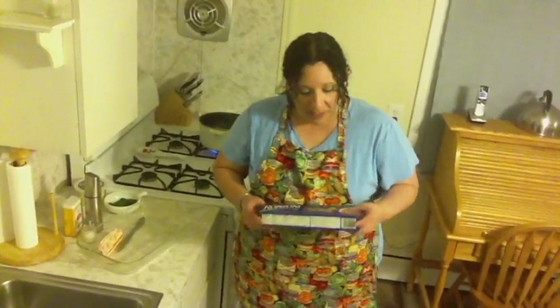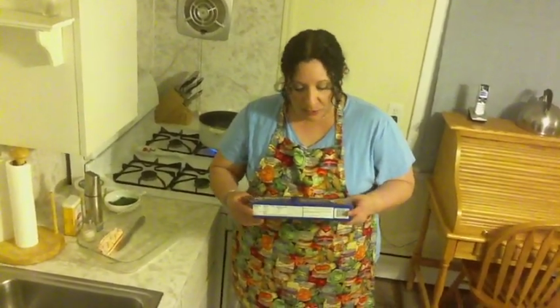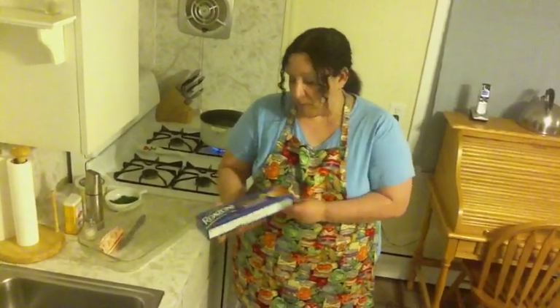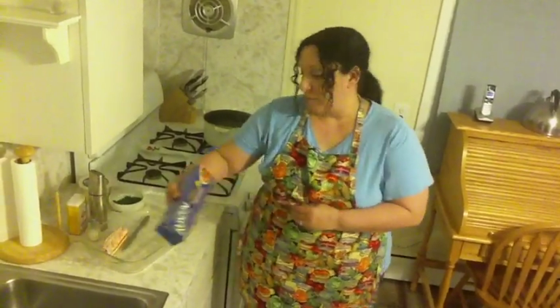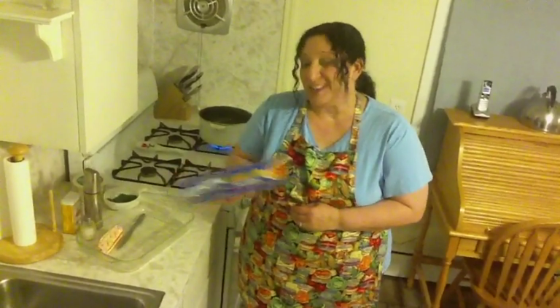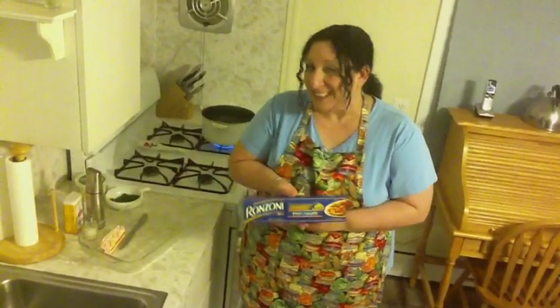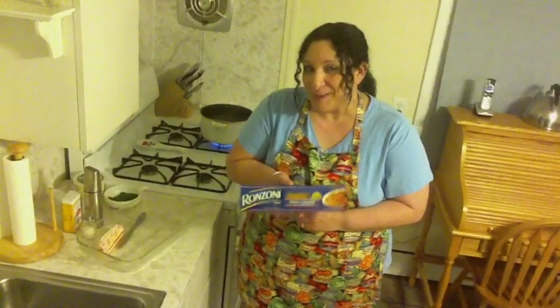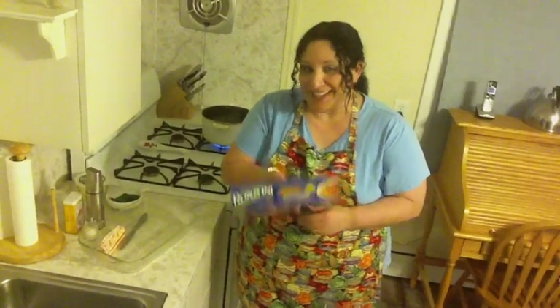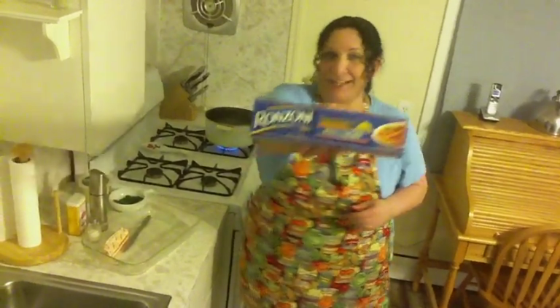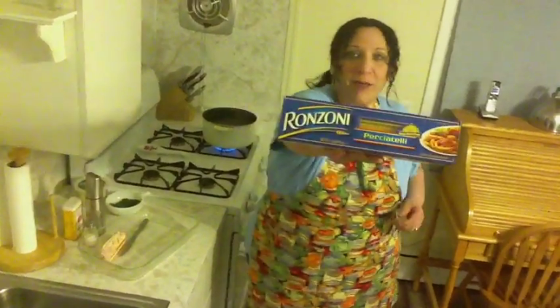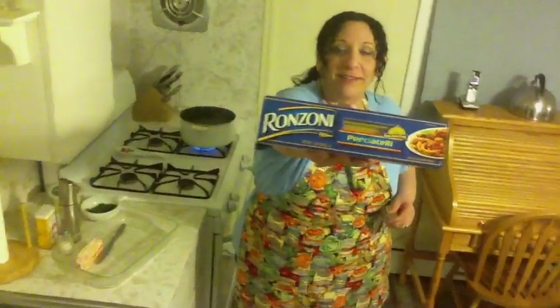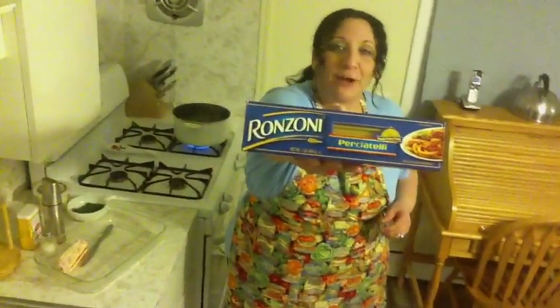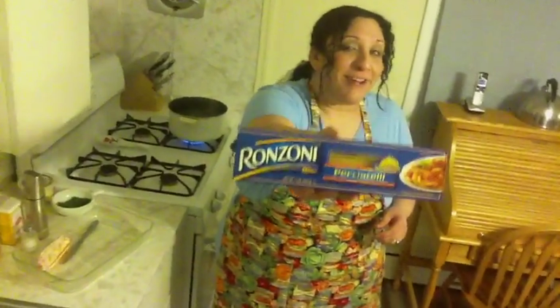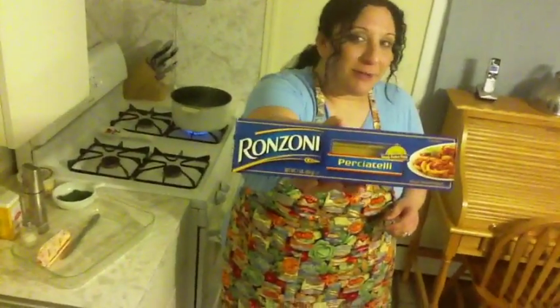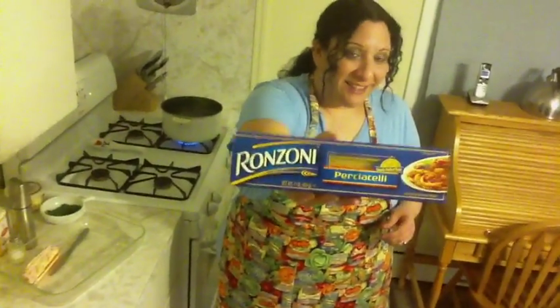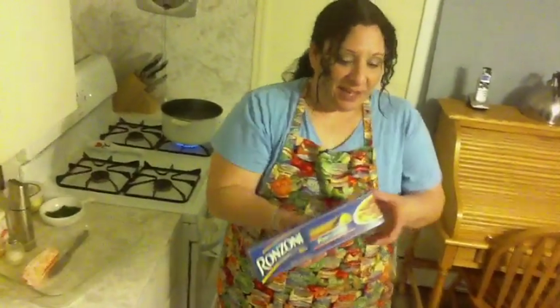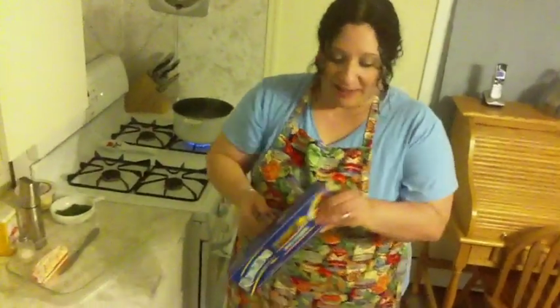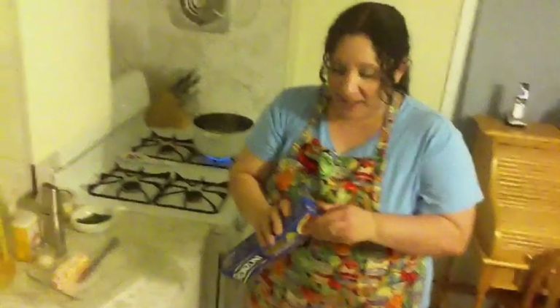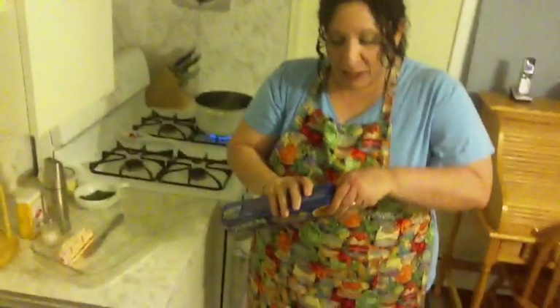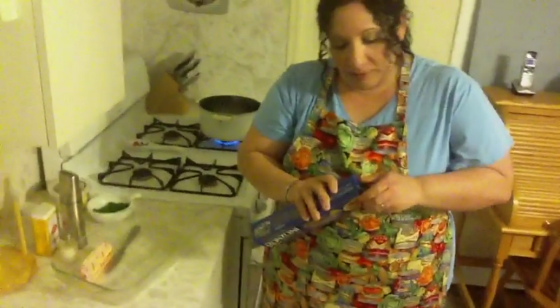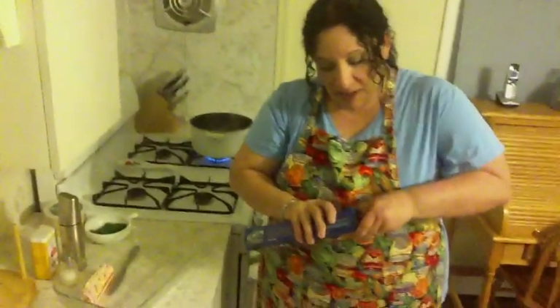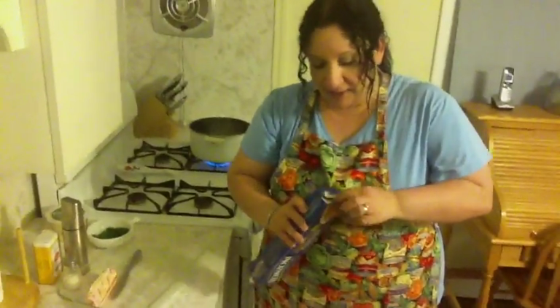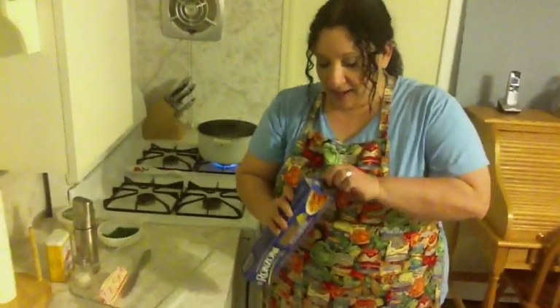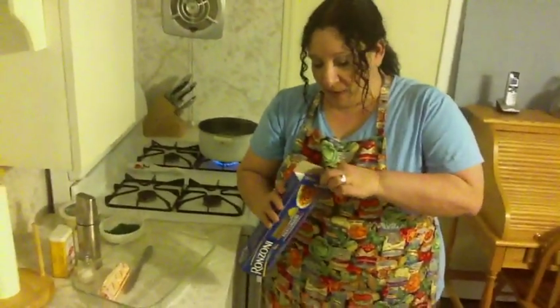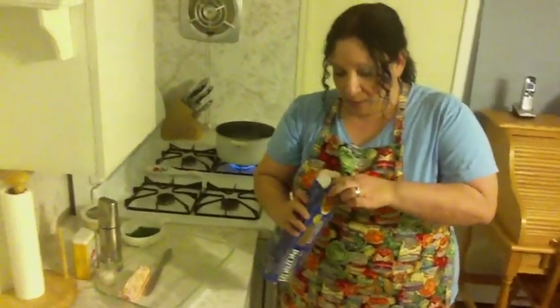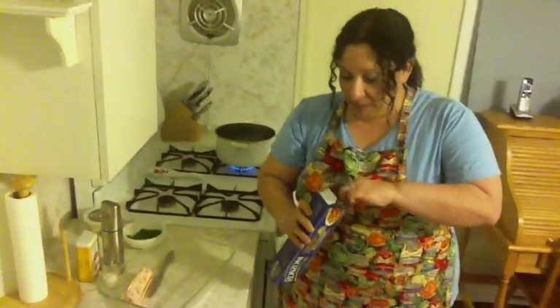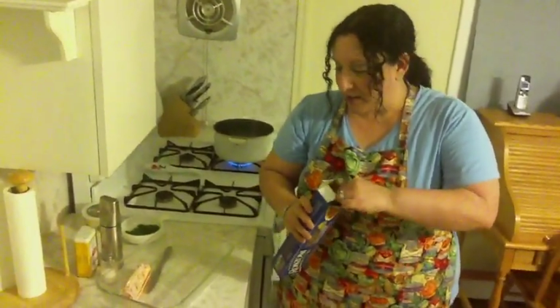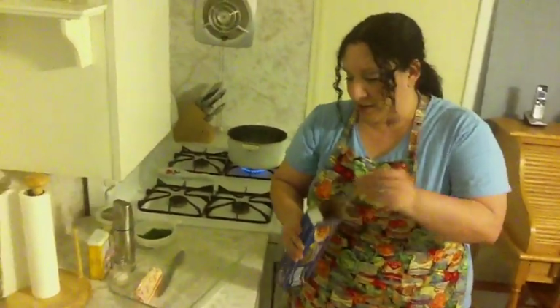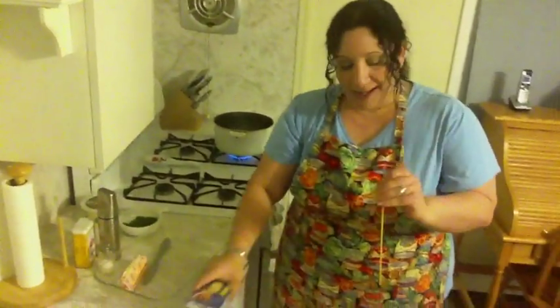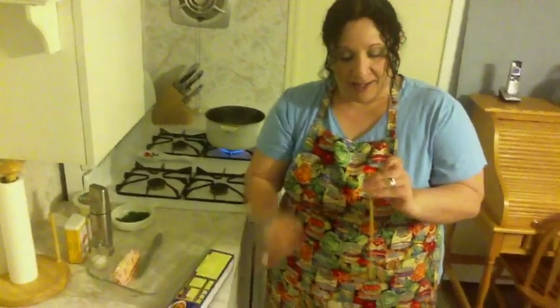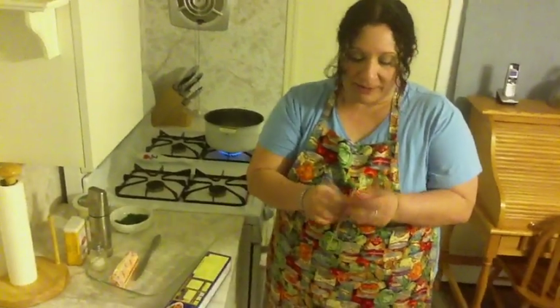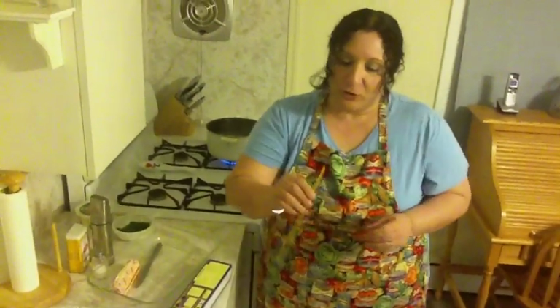They would use perciatelli spaghetti — that's how it's spelled — and only Ronzoni makes it. The spaghetti is special because when you open it up, it looks like a straw.